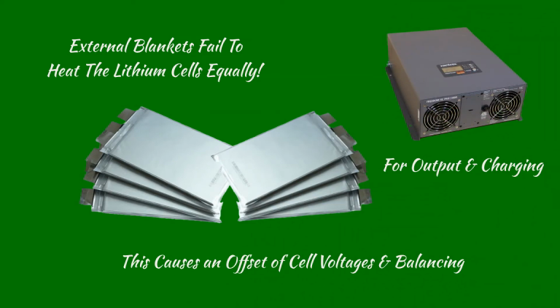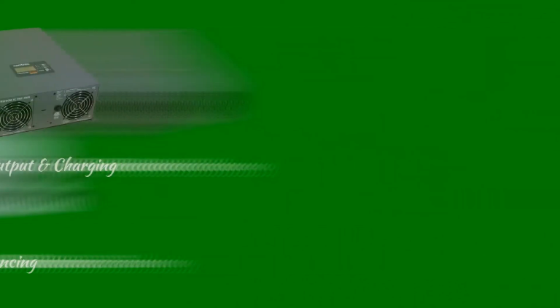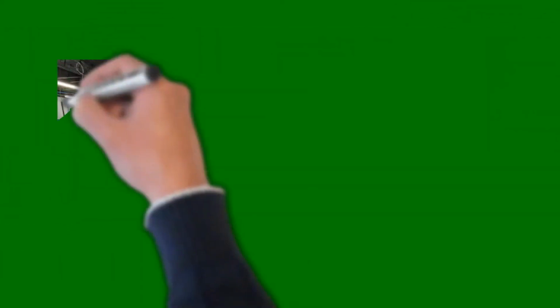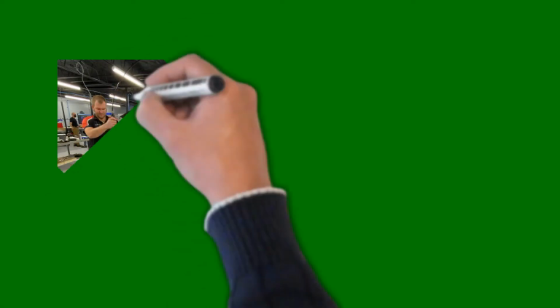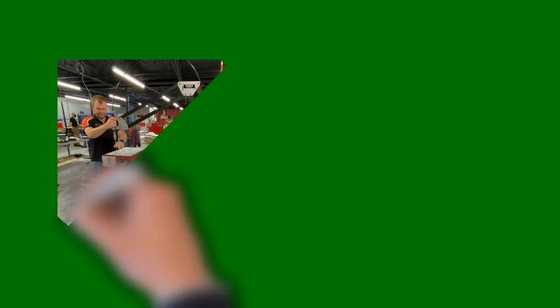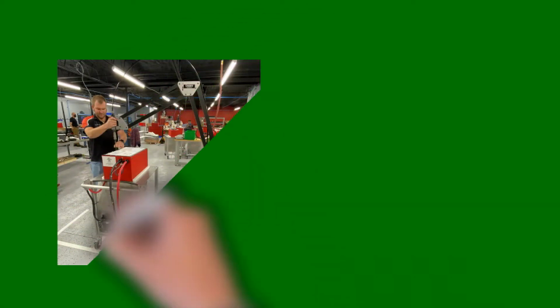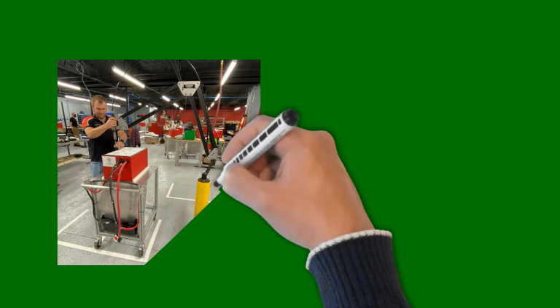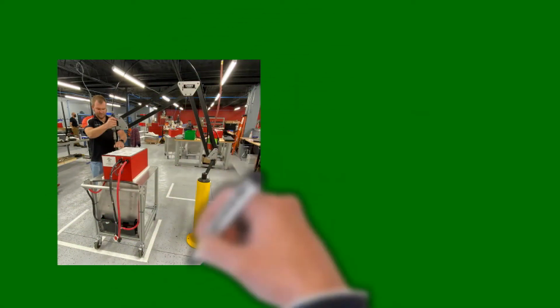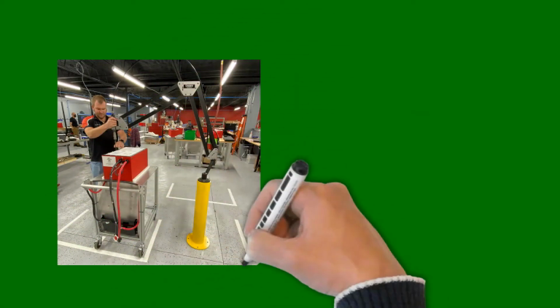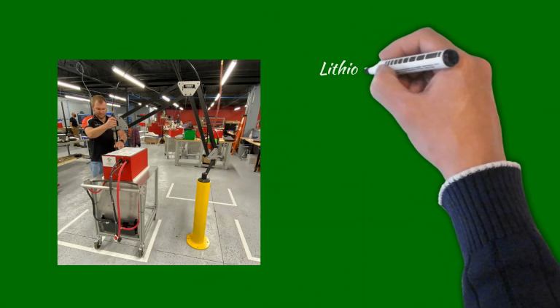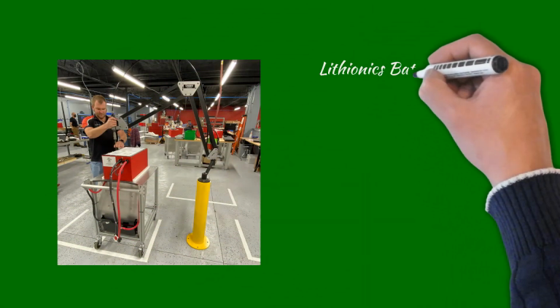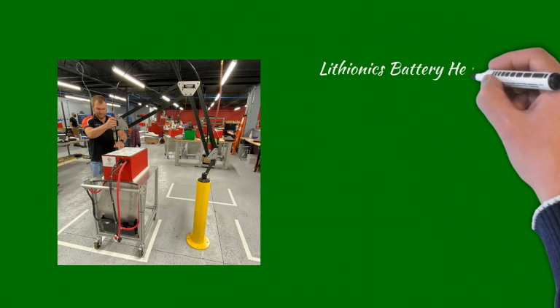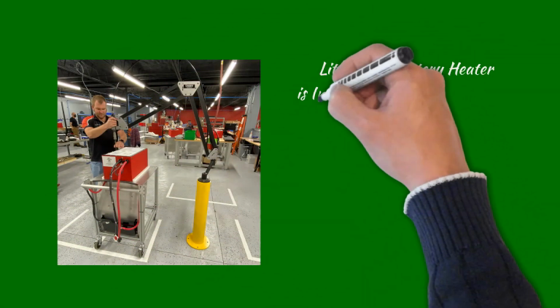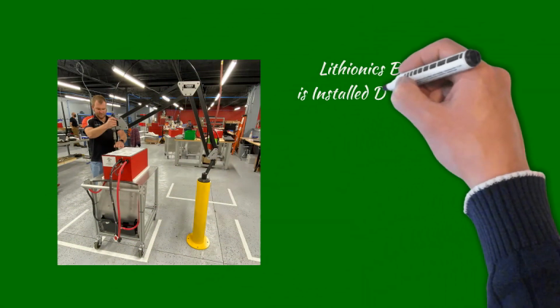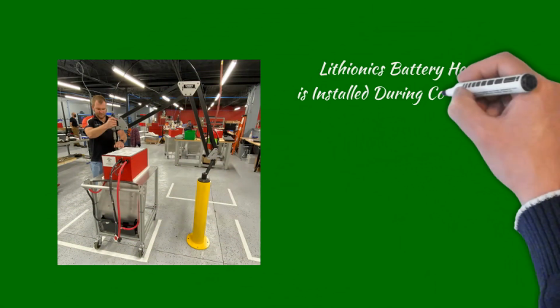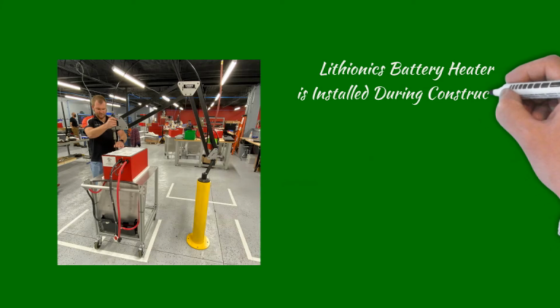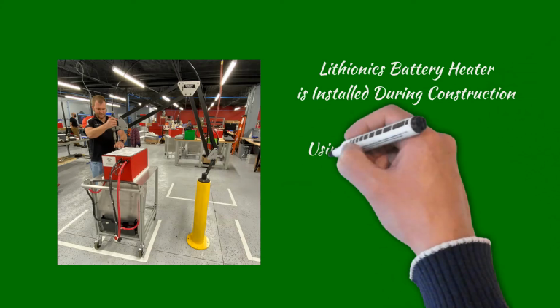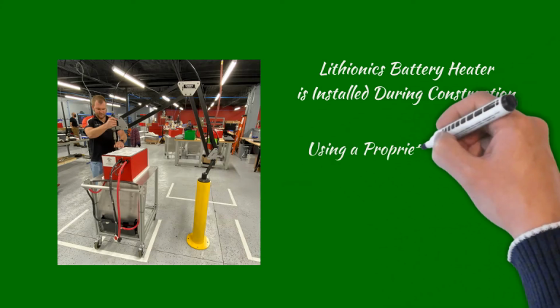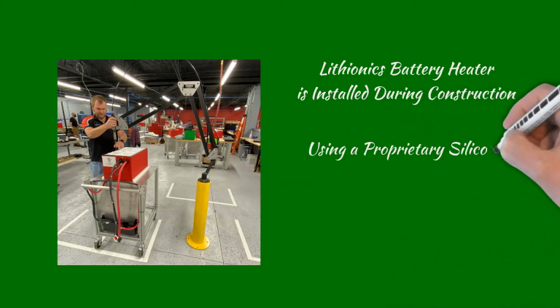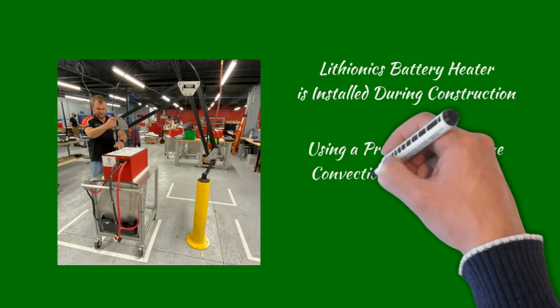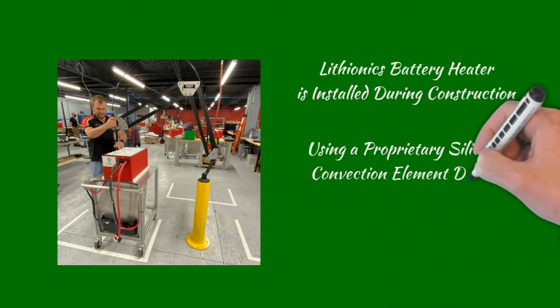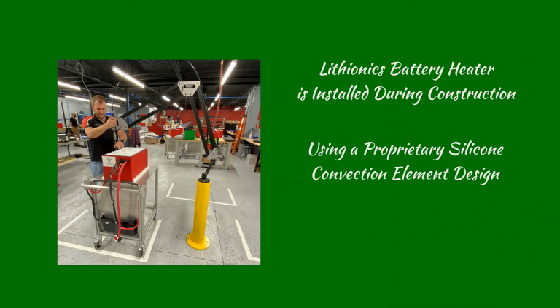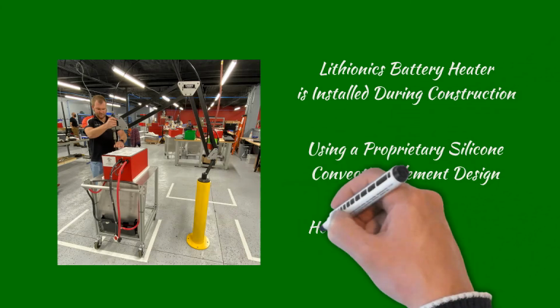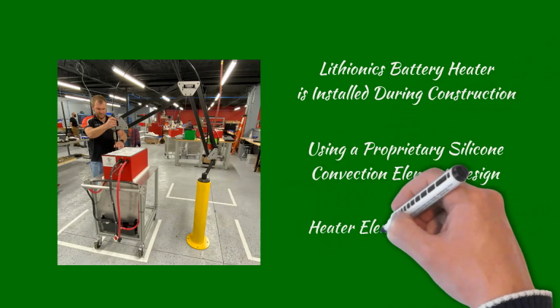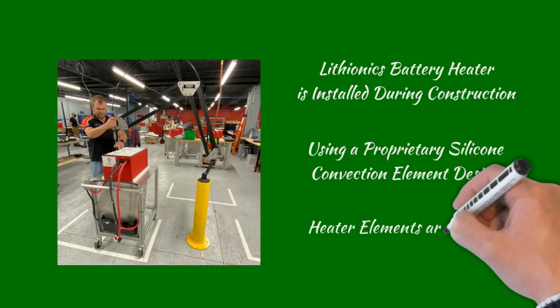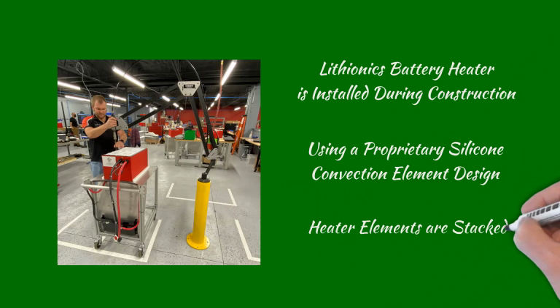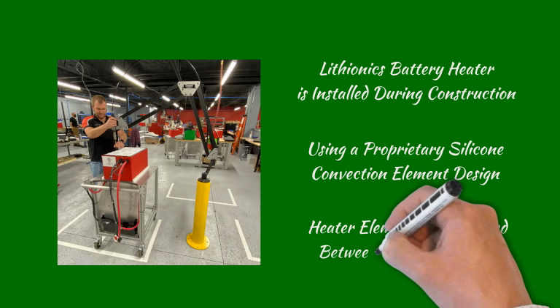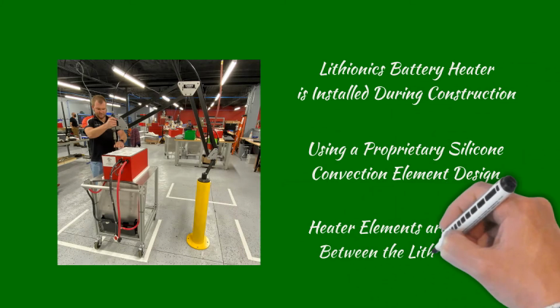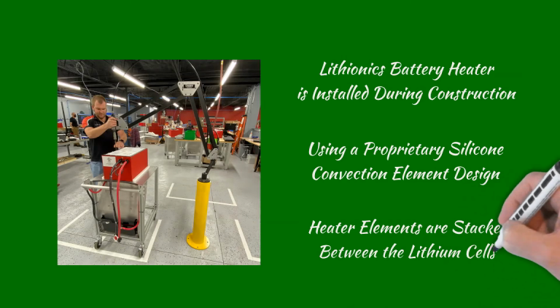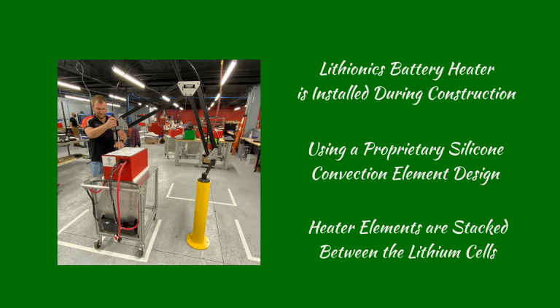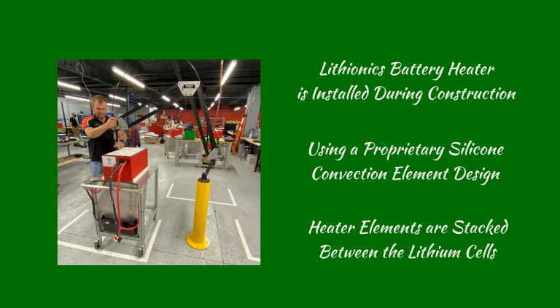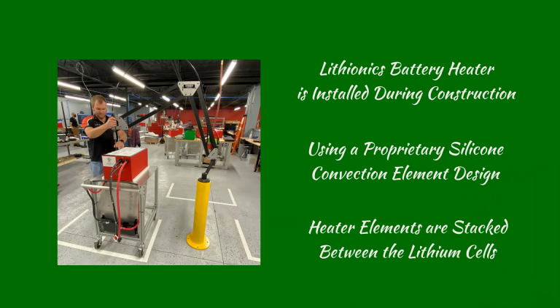In retrospect, the Lithionics battery heater is installed during construction using a proprietary silicone convection element design. These heater elements are stacked between the cells and therefore are an integral part of the battery system itself.